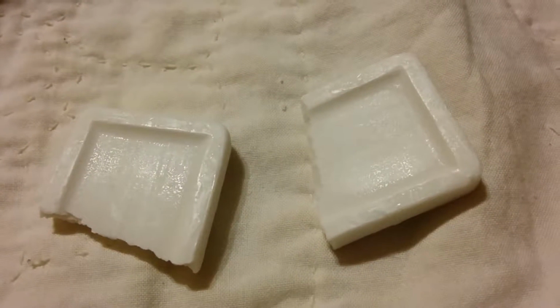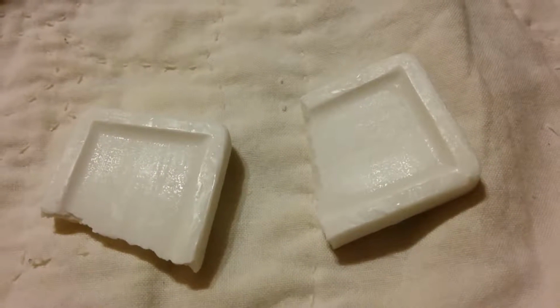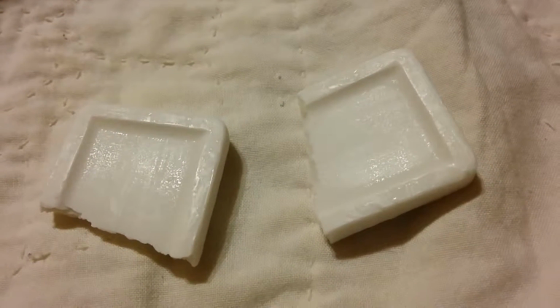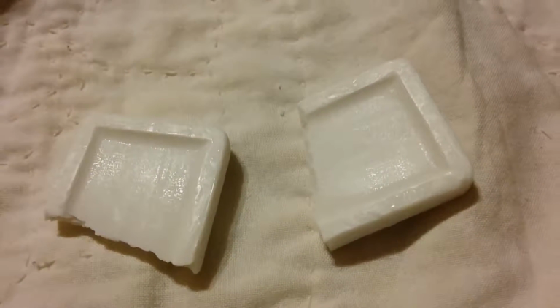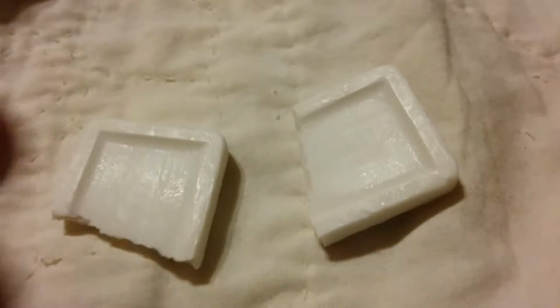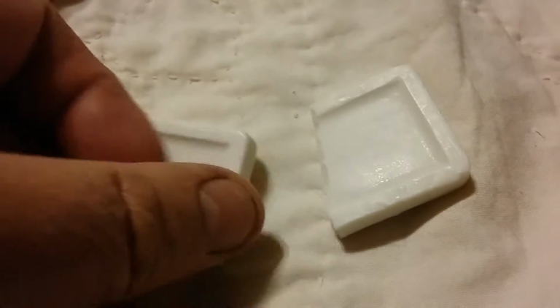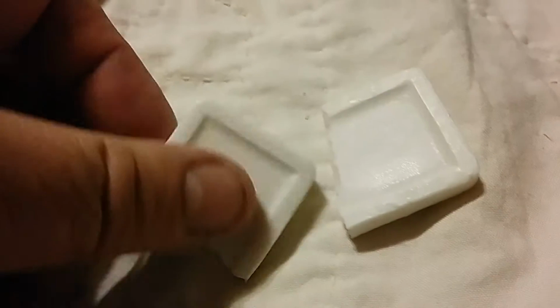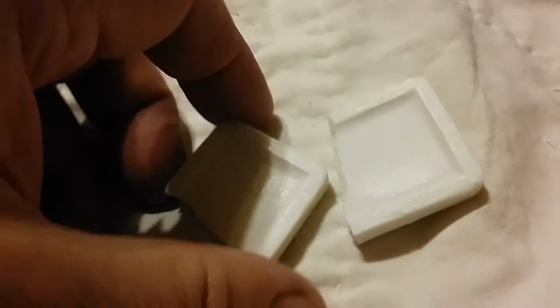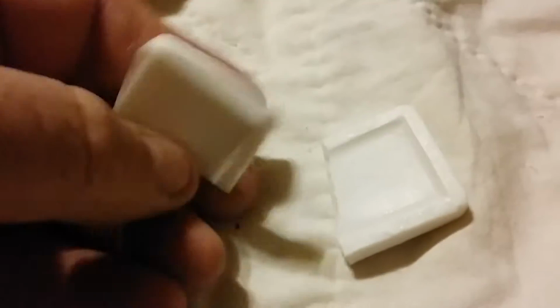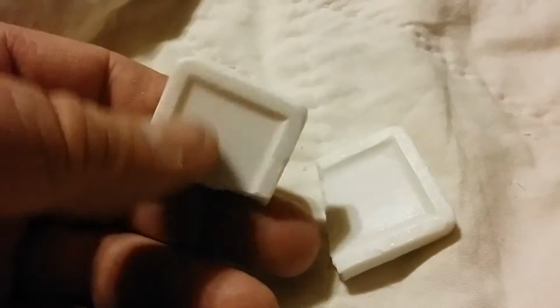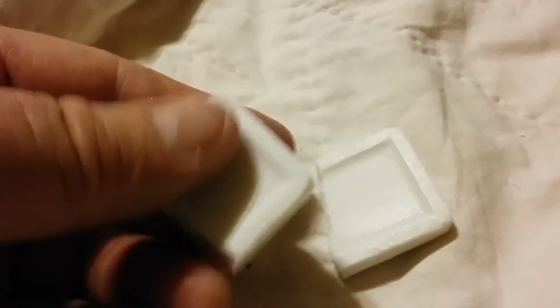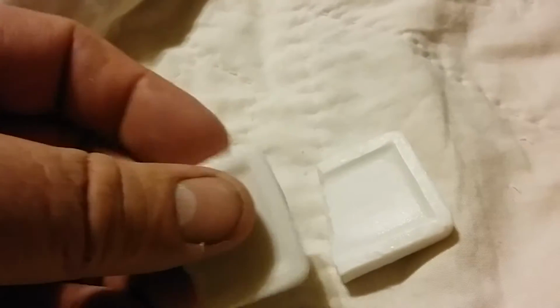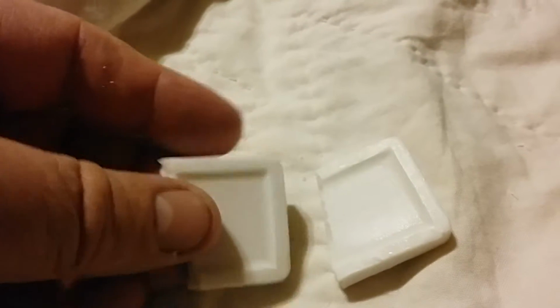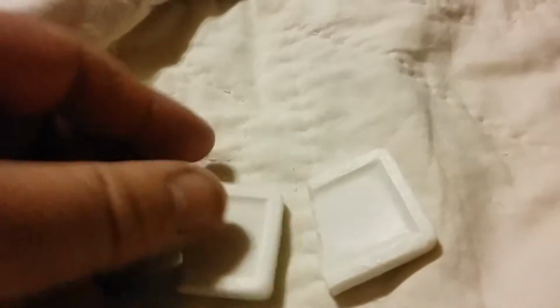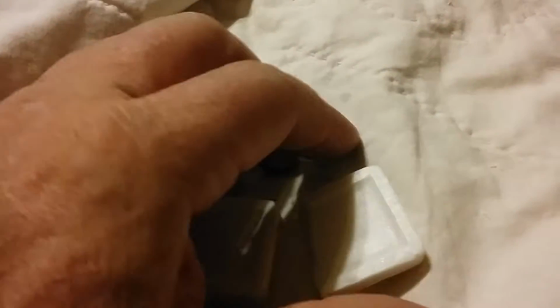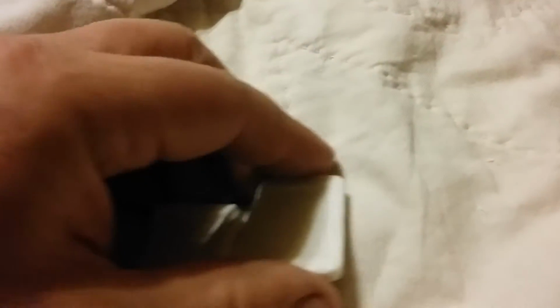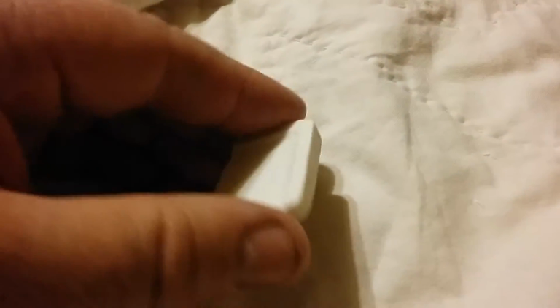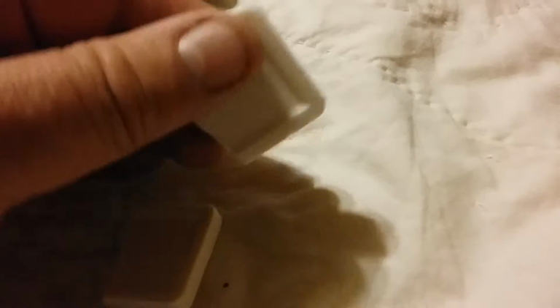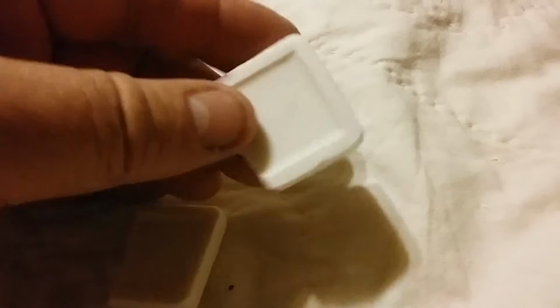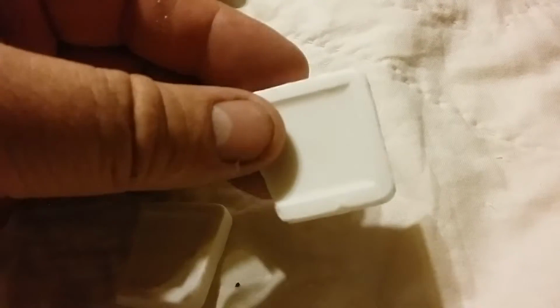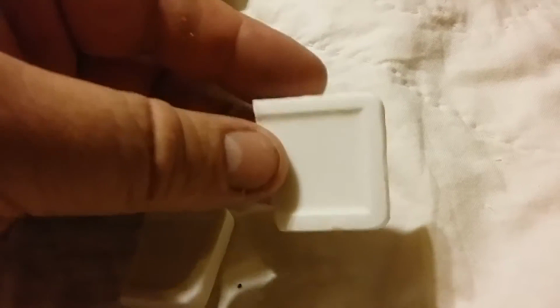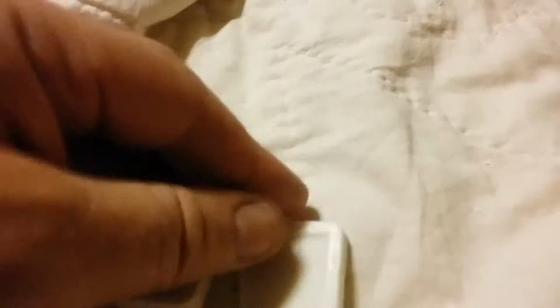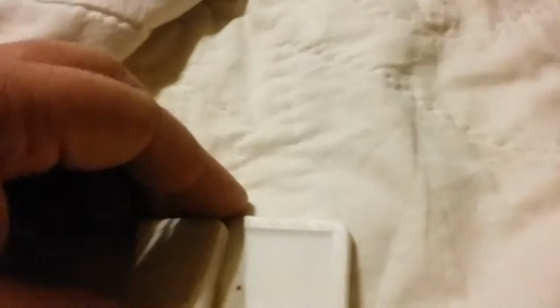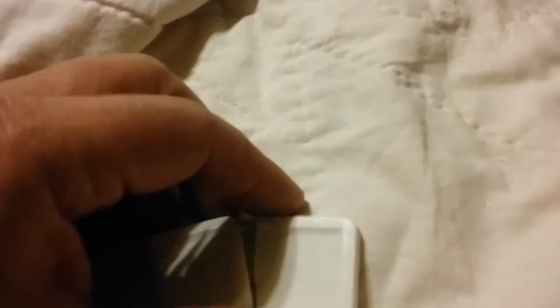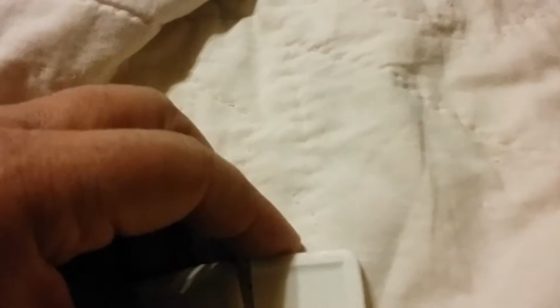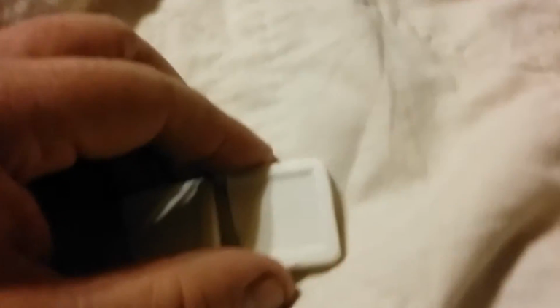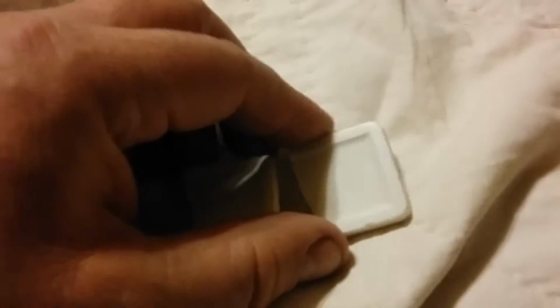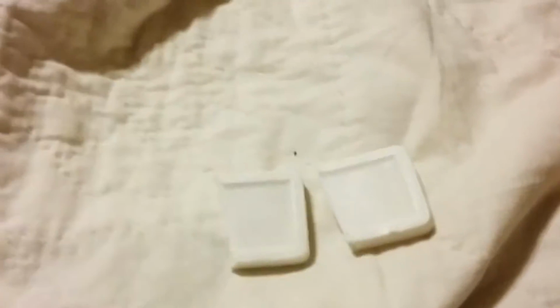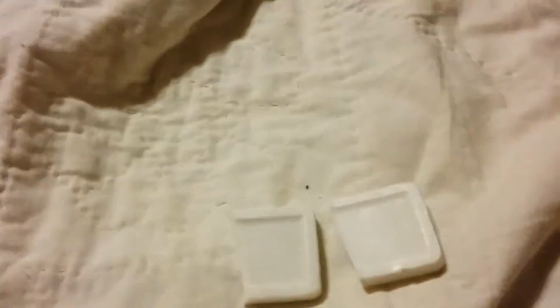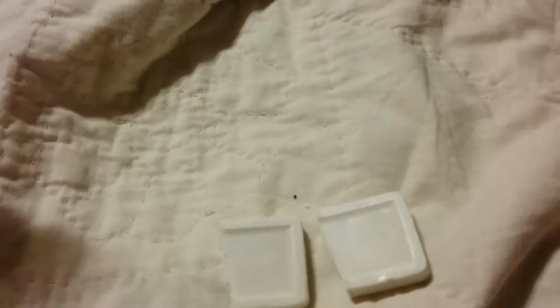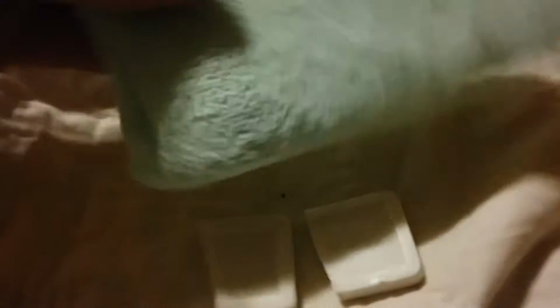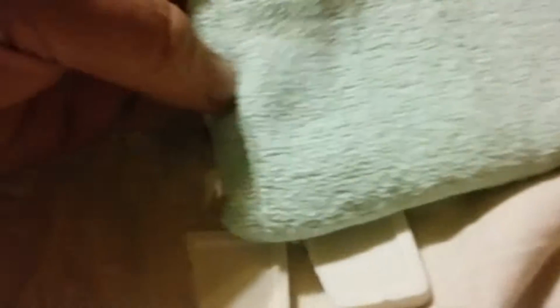Patriot Prepper here. You ever get those little bars of soap and wonder what you're going to do with them and throw them away? Well, they make a soap holder.